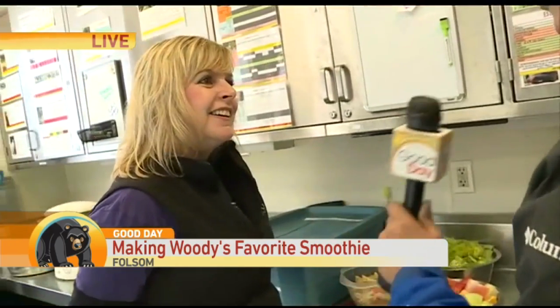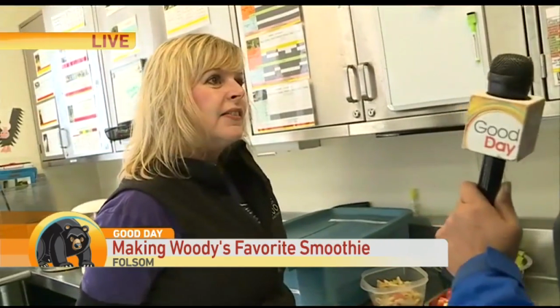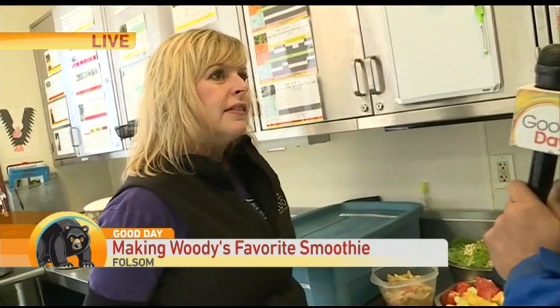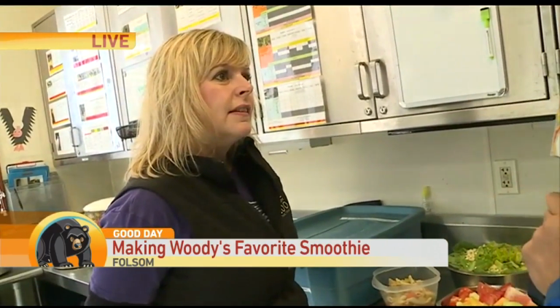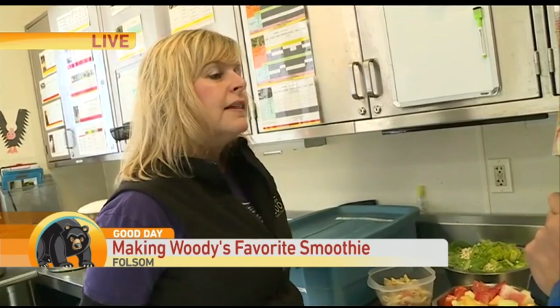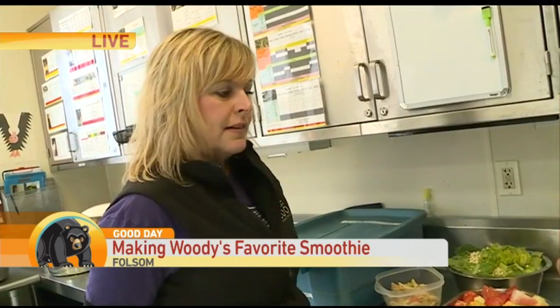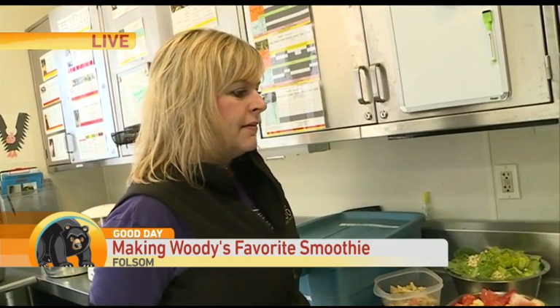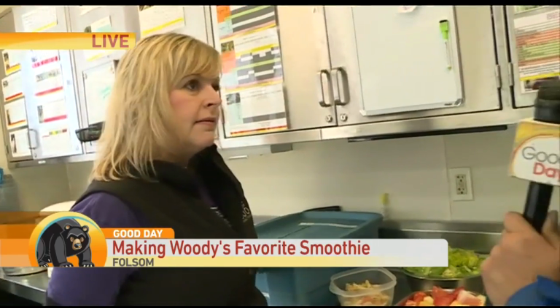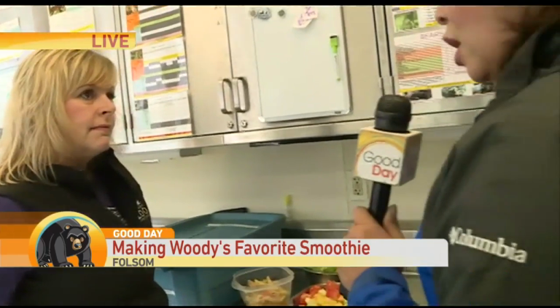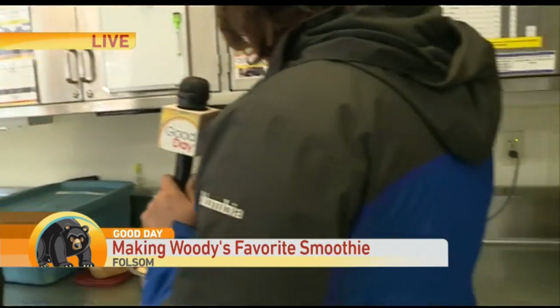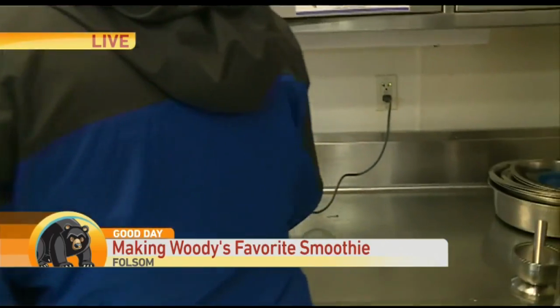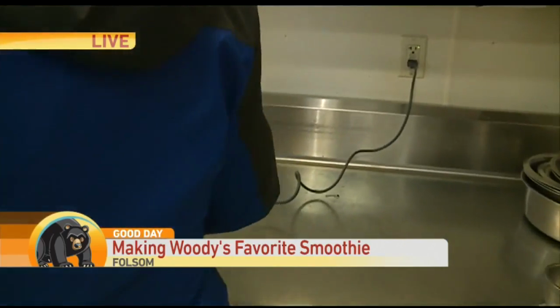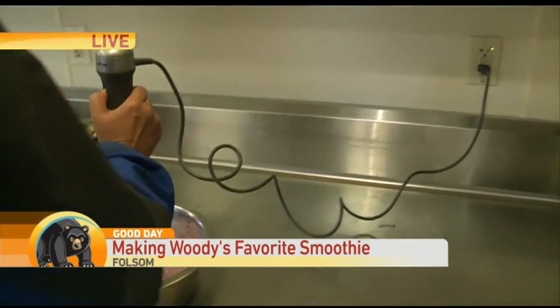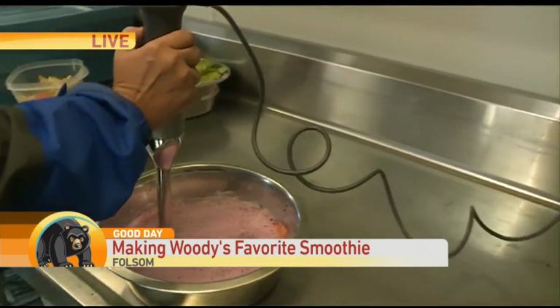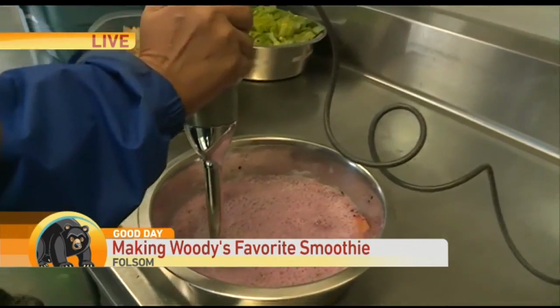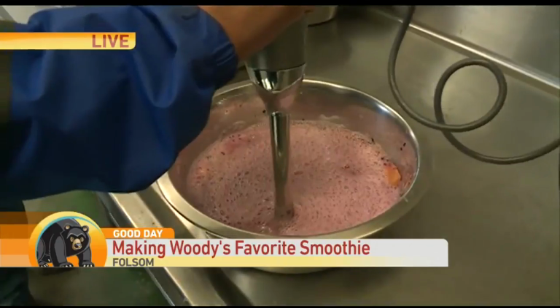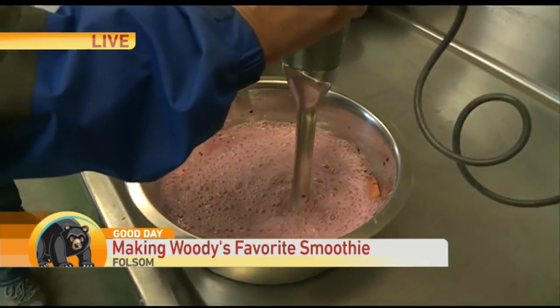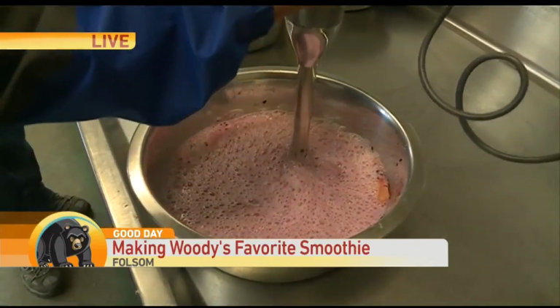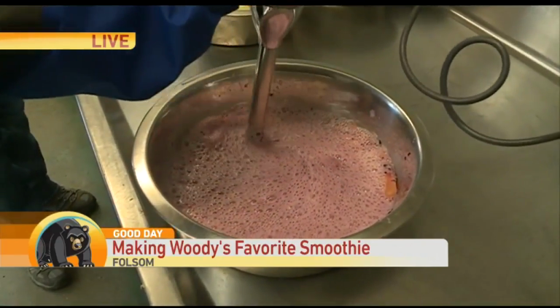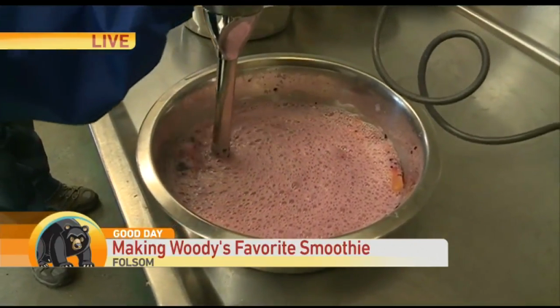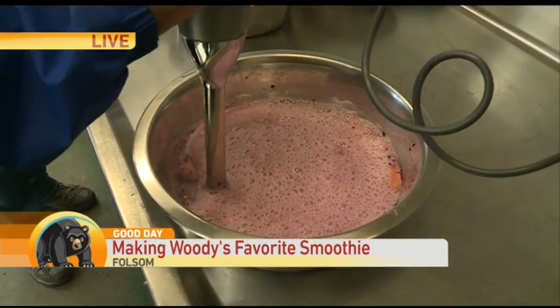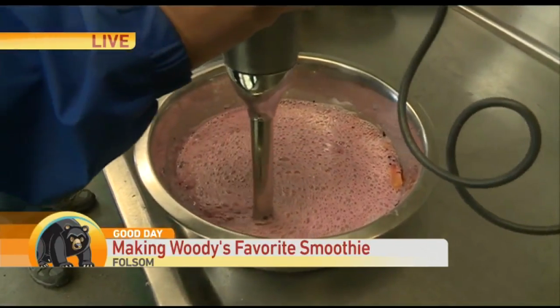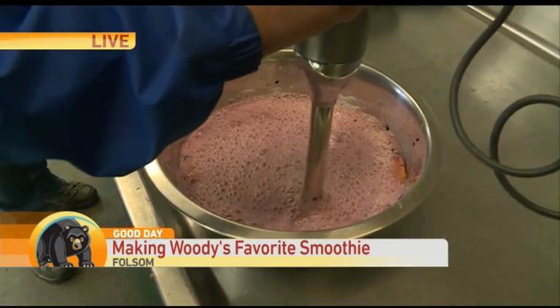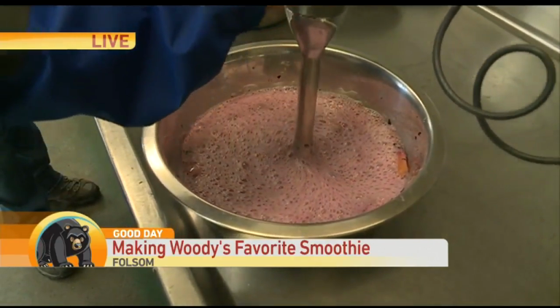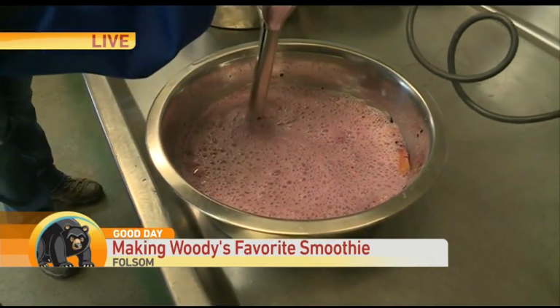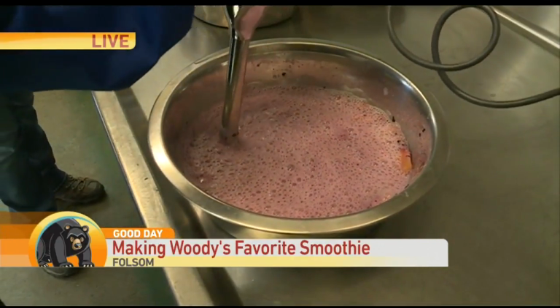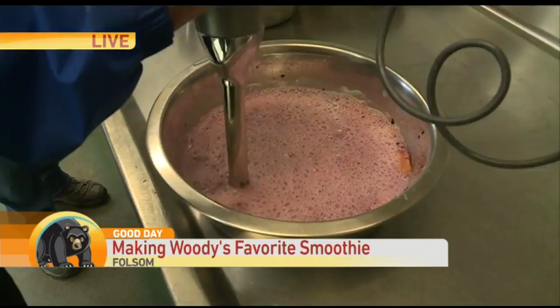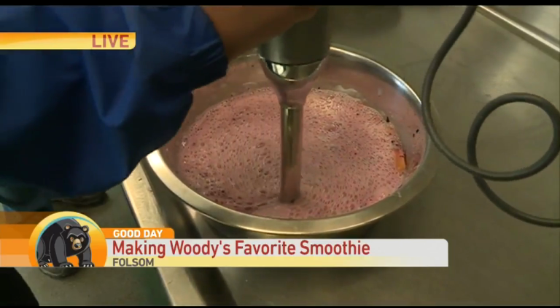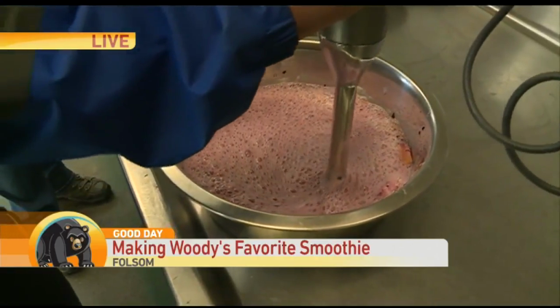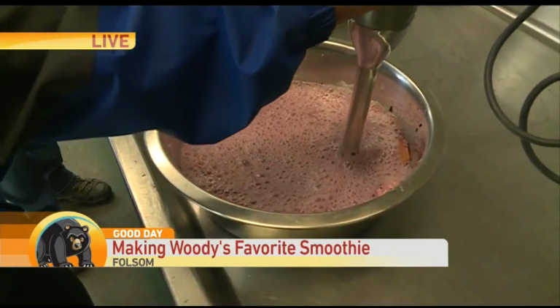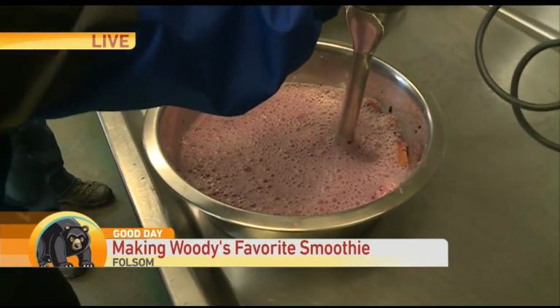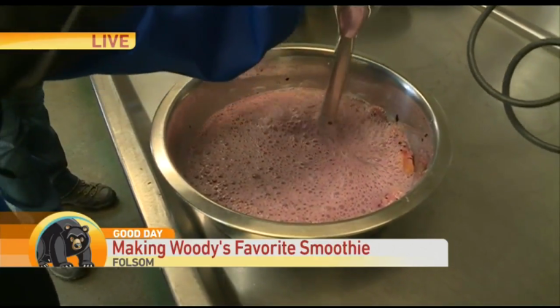So Woody had some dental work done and couldn't eat really solid food, and you guys decided to treat him with — I love this — a nice smoothie. It's like California: we're making smoothies for bears.